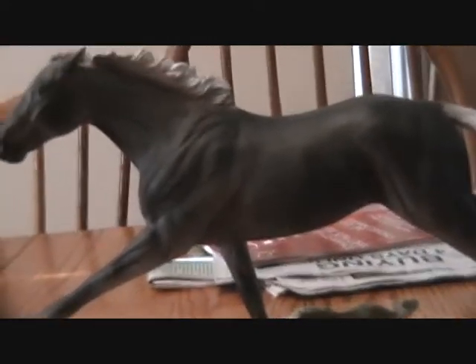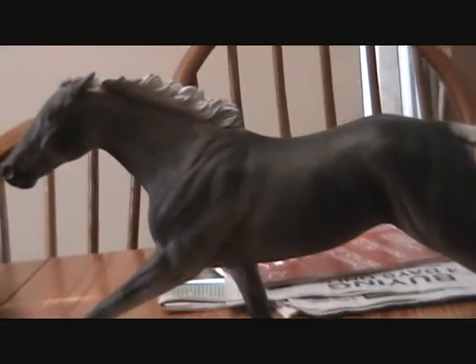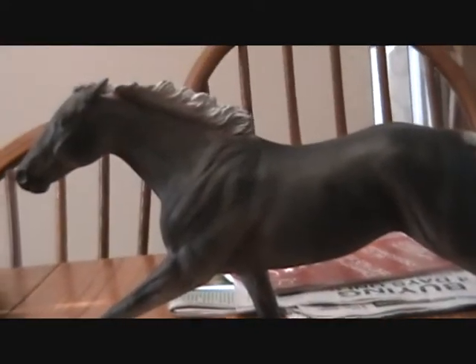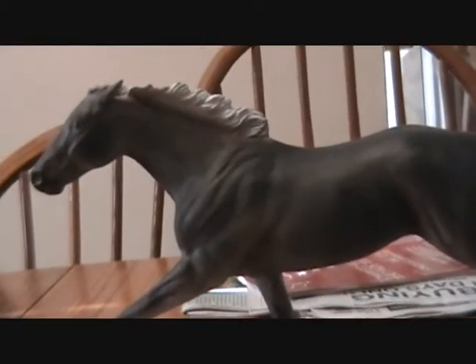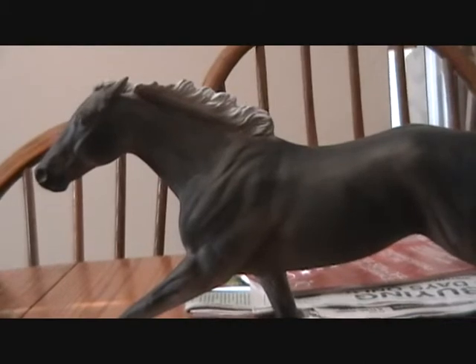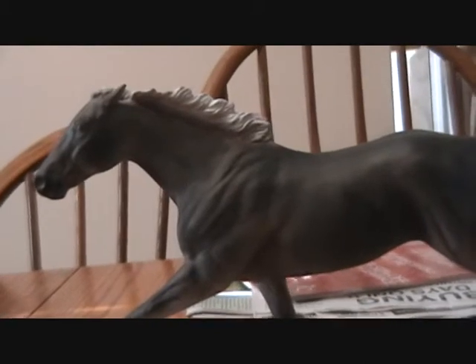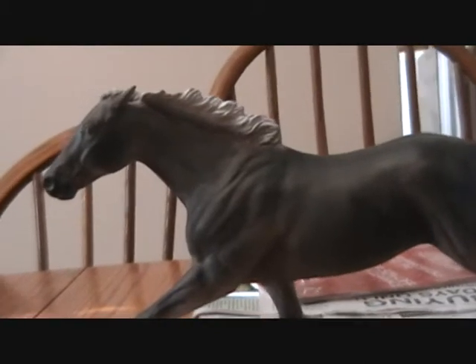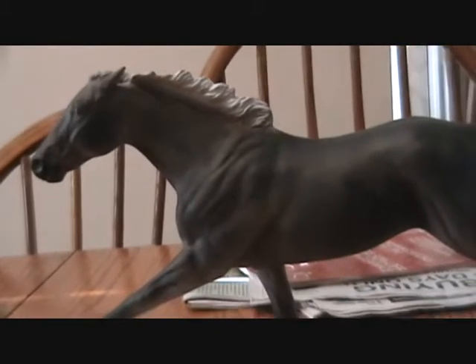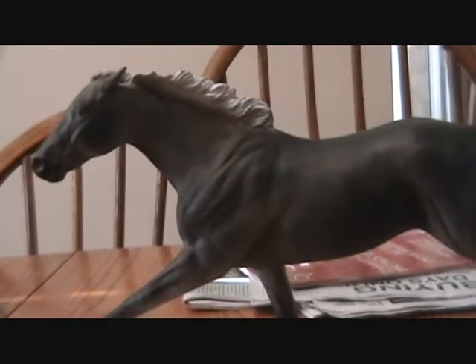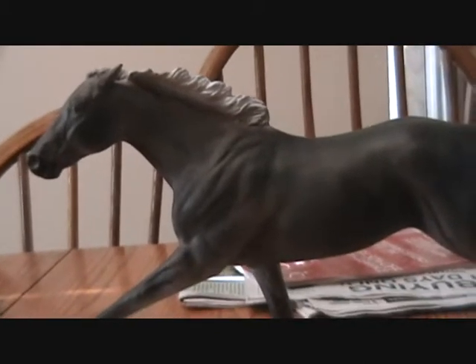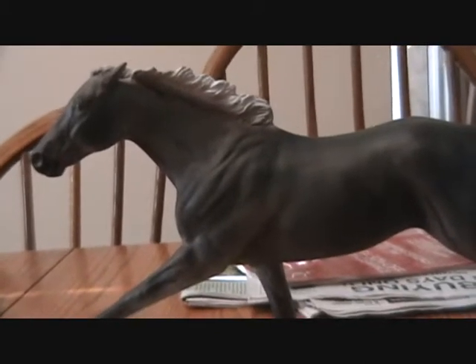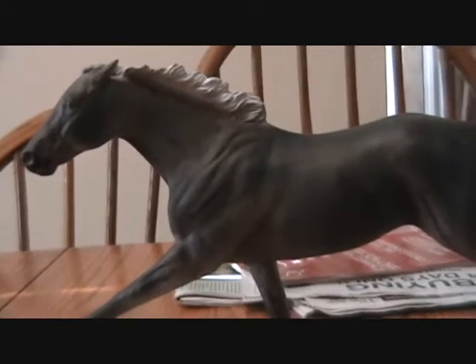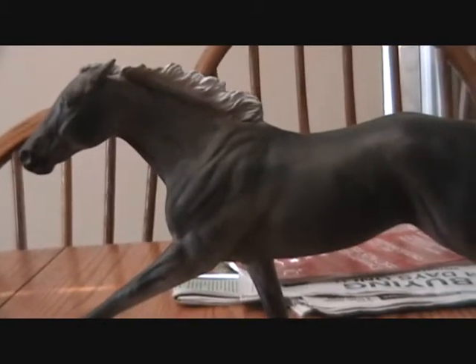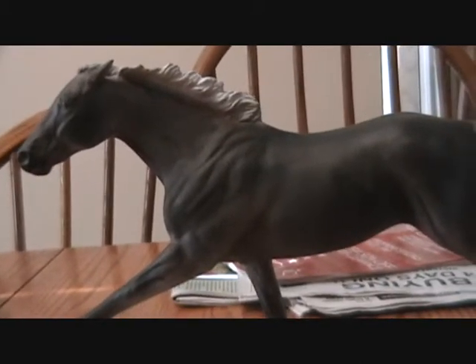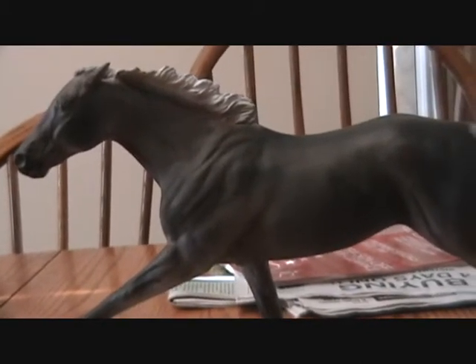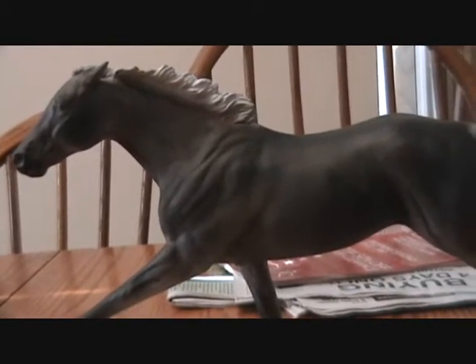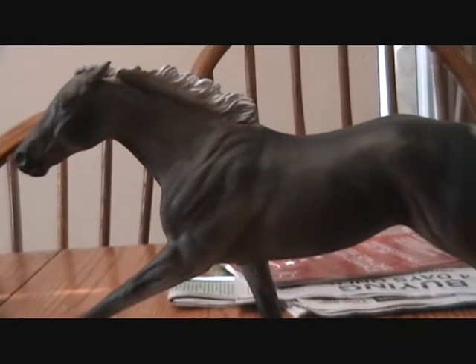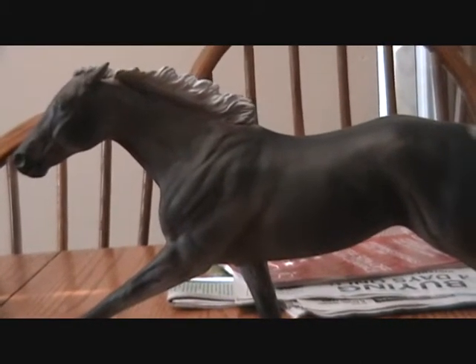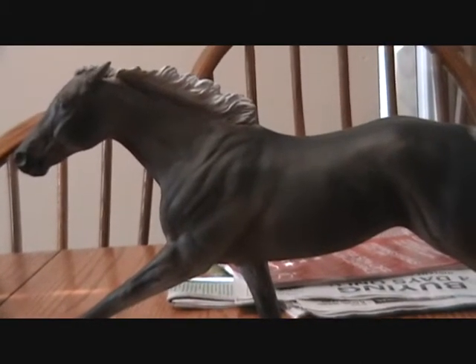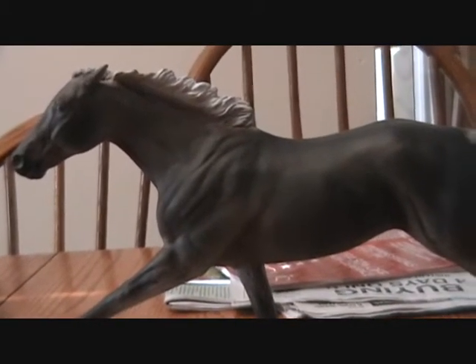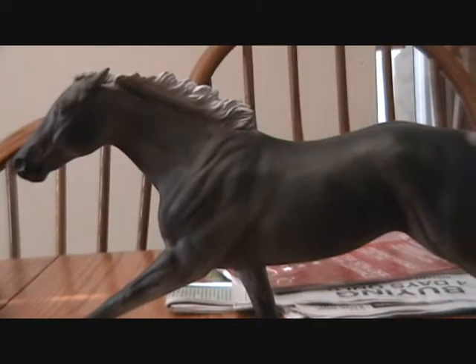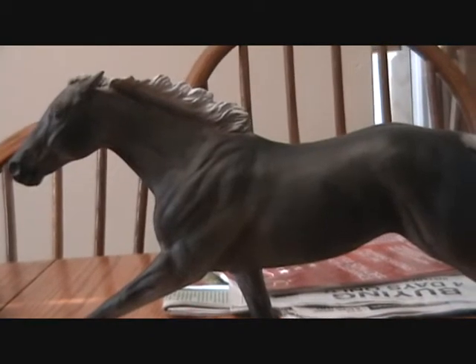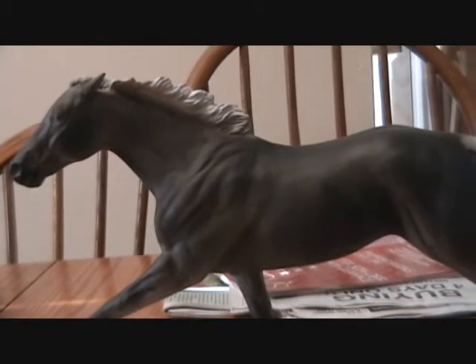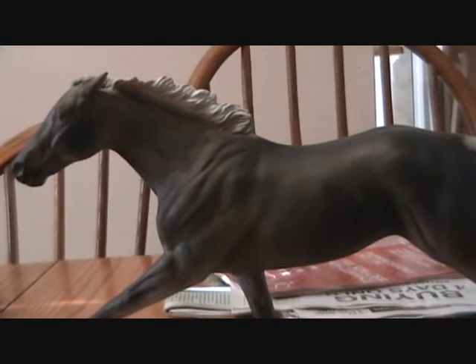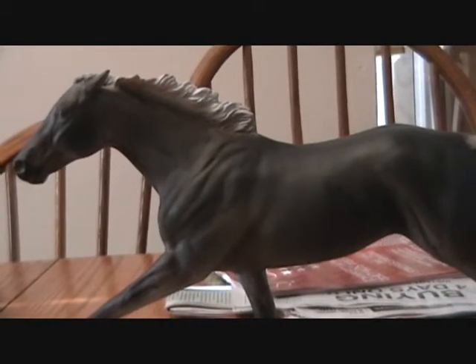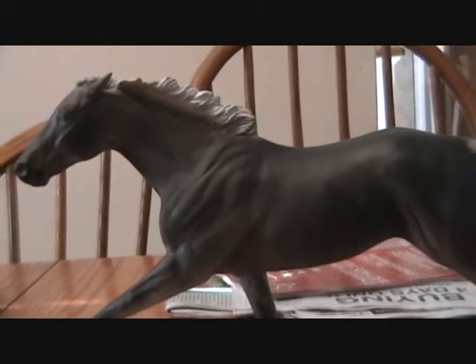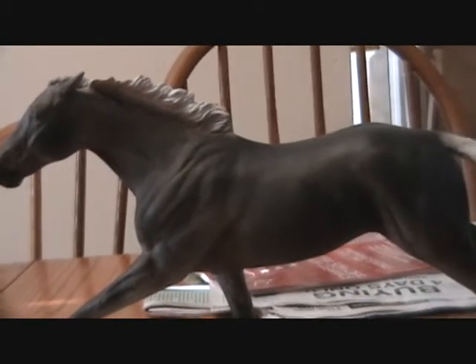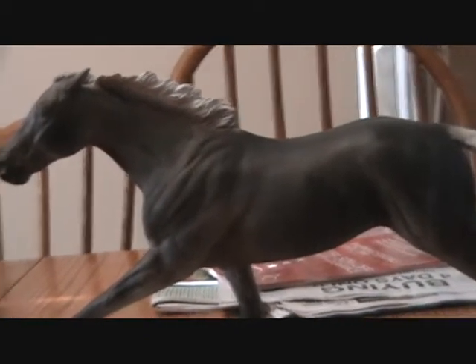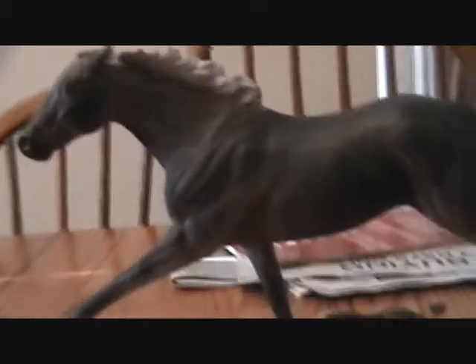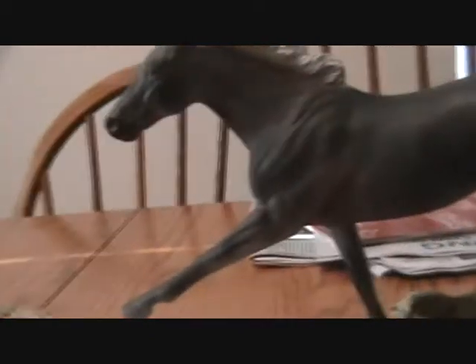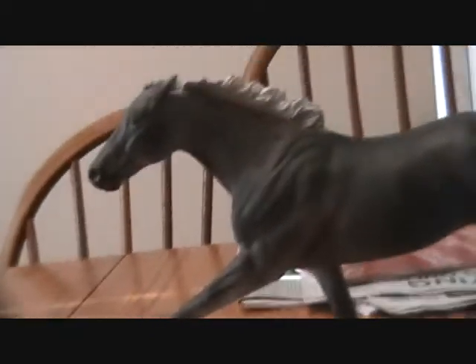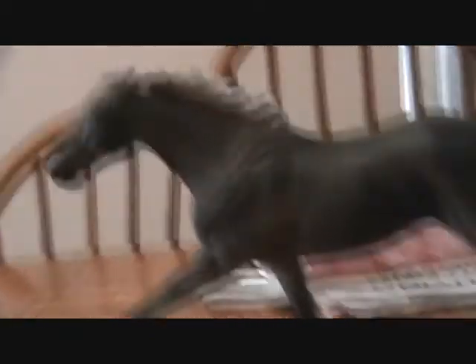Yeah, that's going to be fun. Another one is probably going to be red — I think he's primed already. He has a chip in his ear and I have to decide on a color.